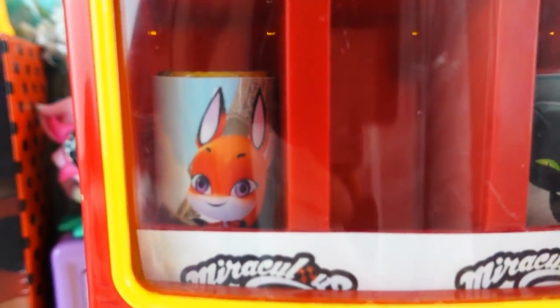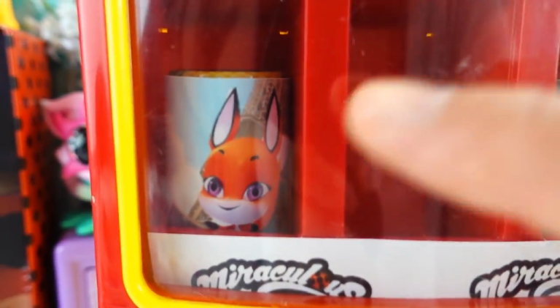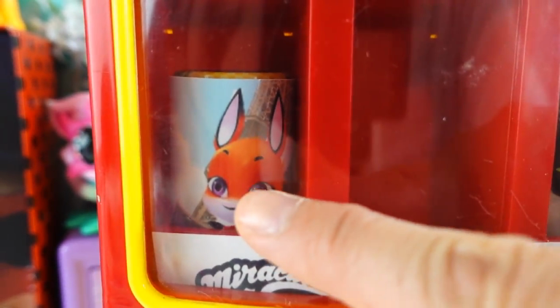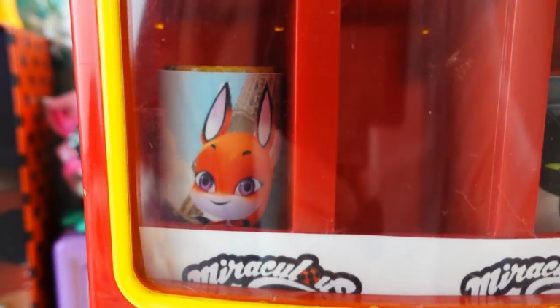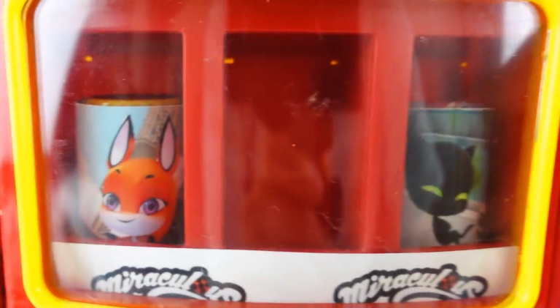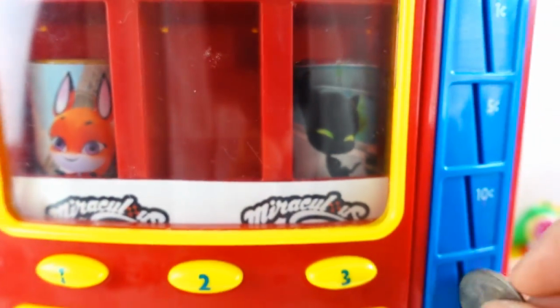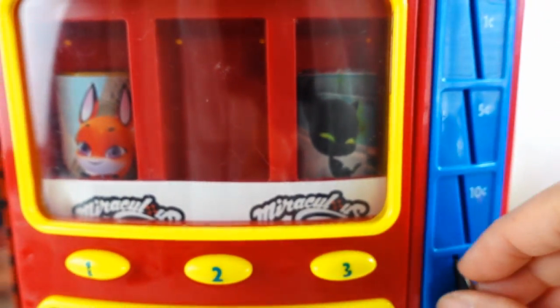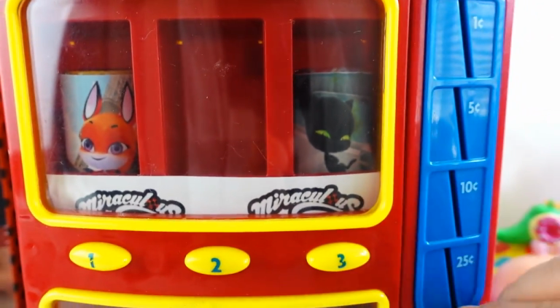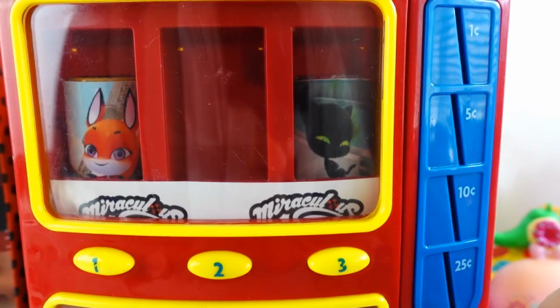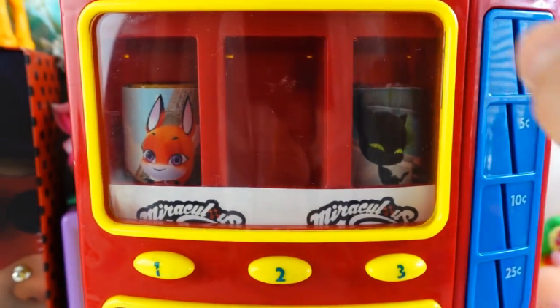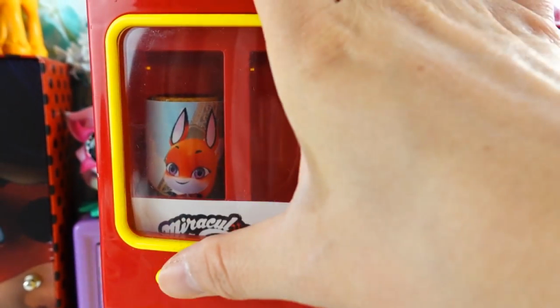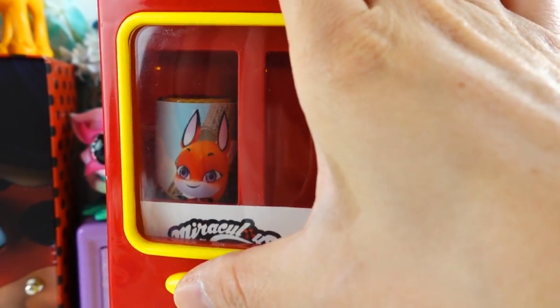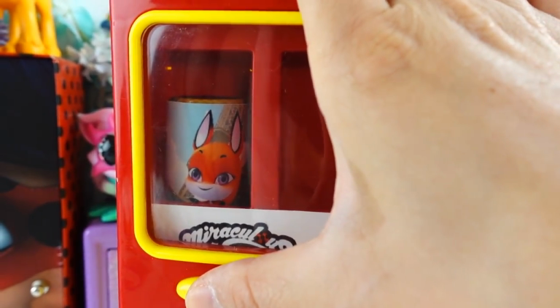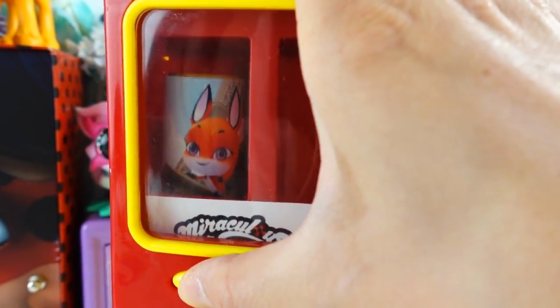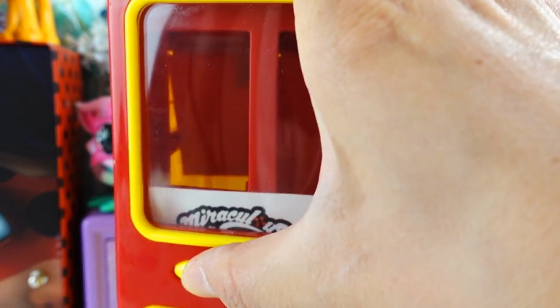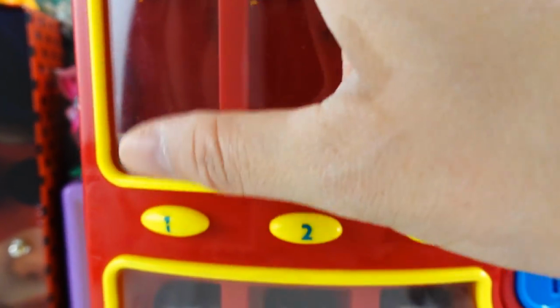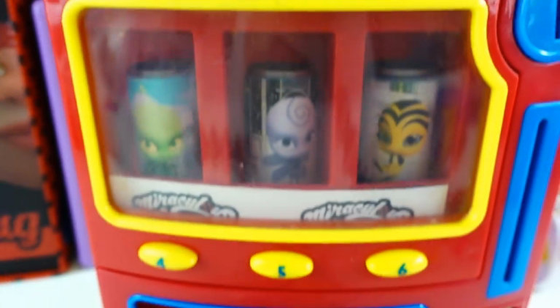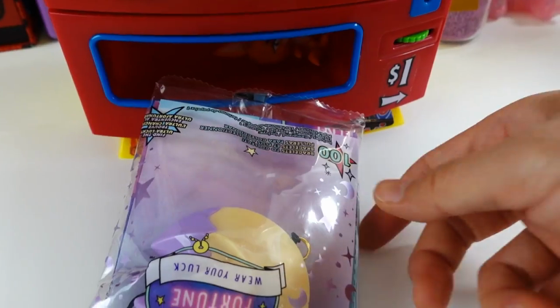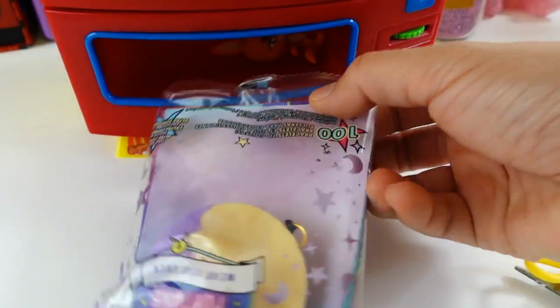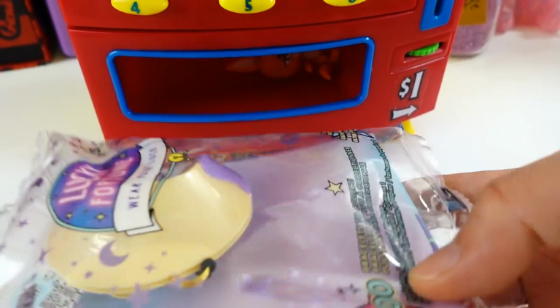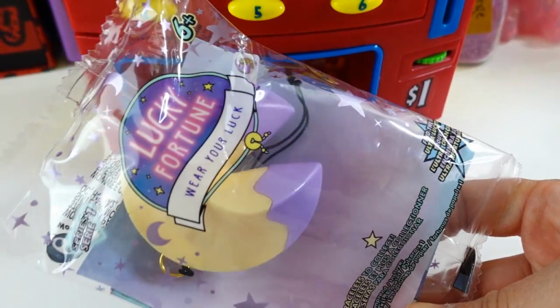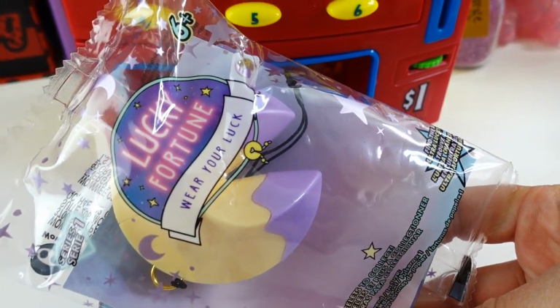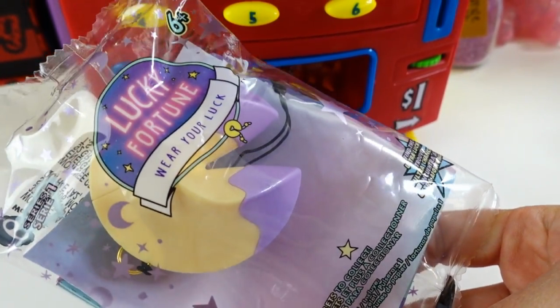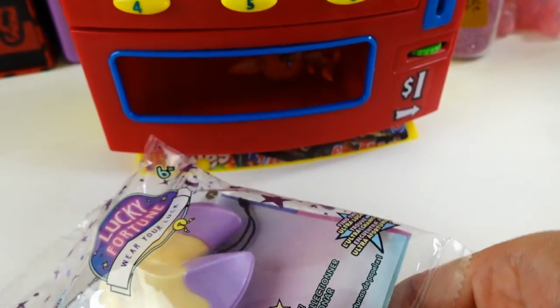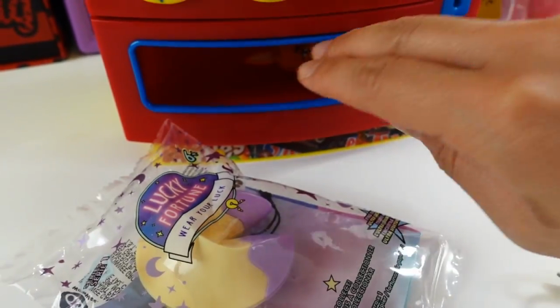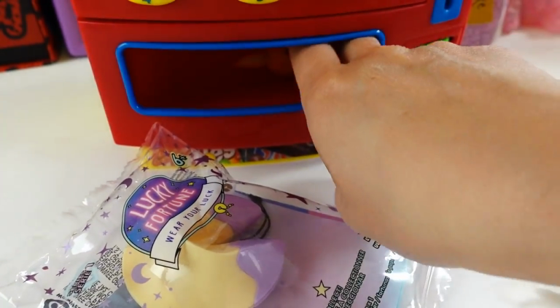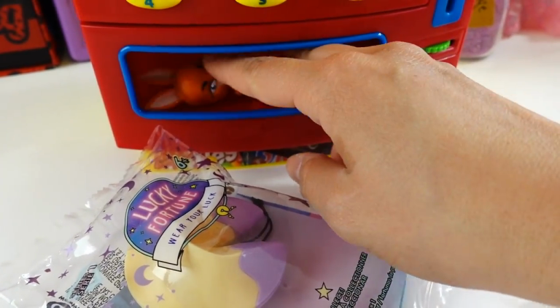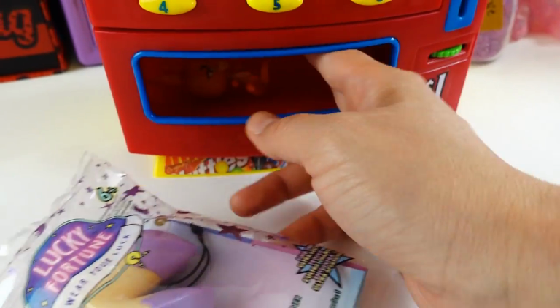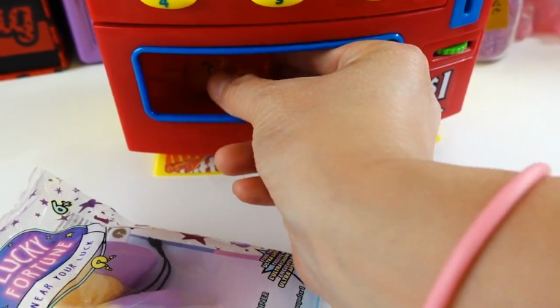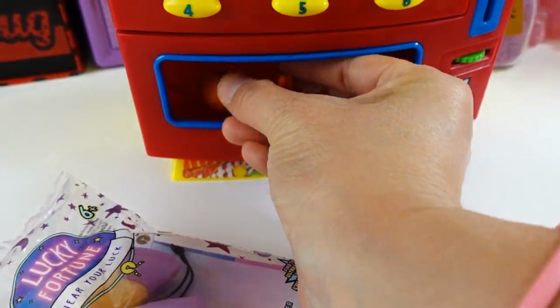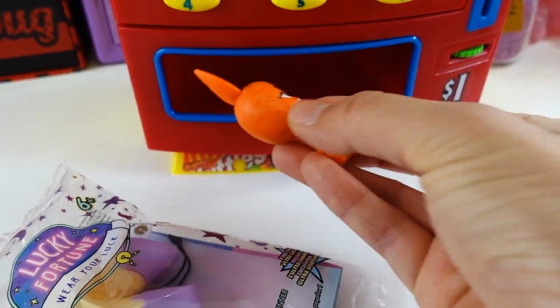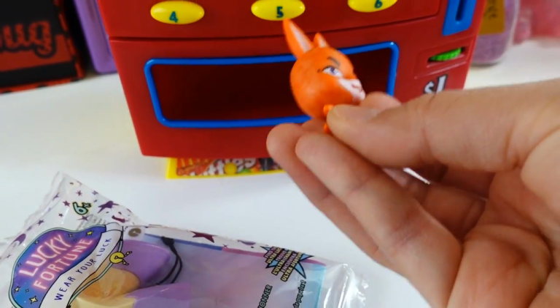Next, let's go for Trix. So let's put in our money and press number one. And take a look - we got a lucky fortune and Trix!